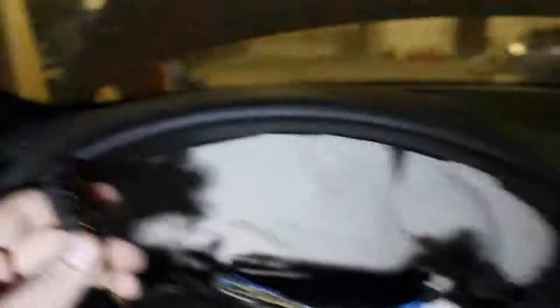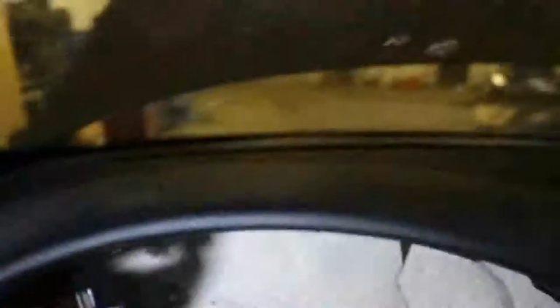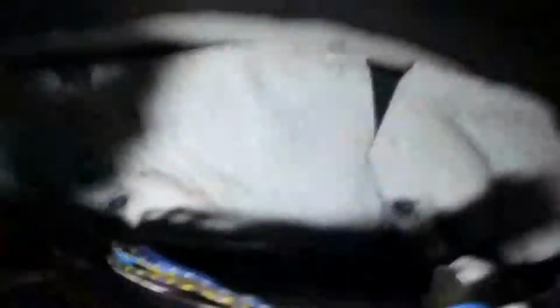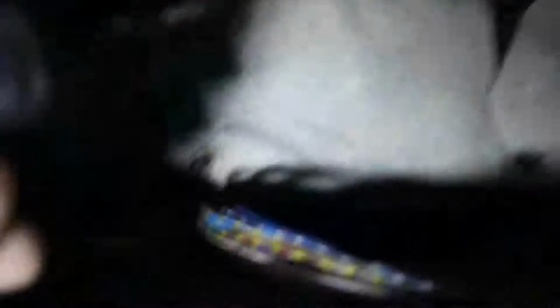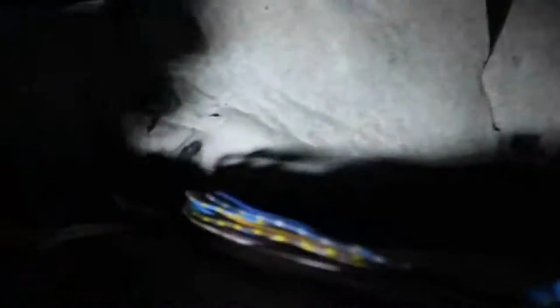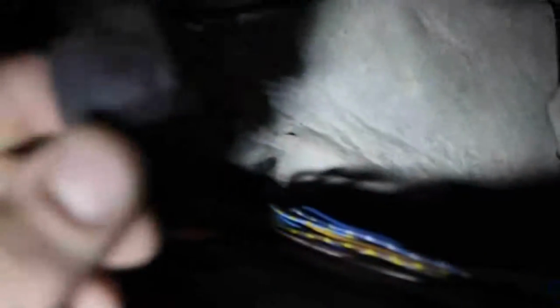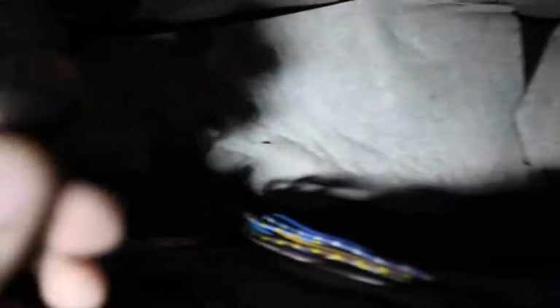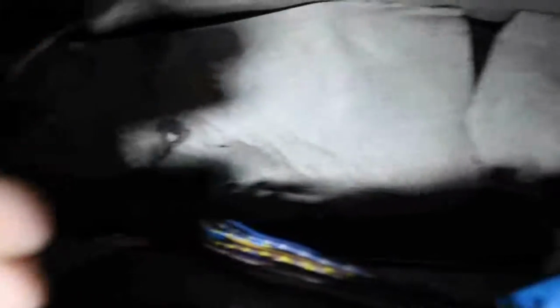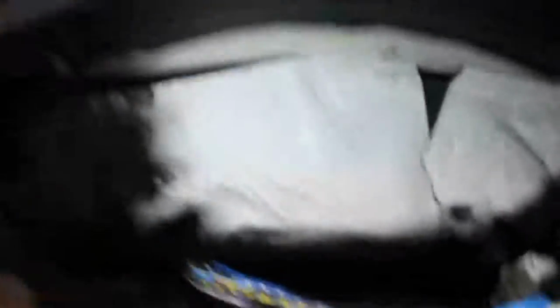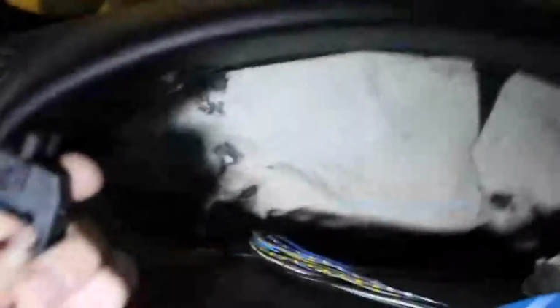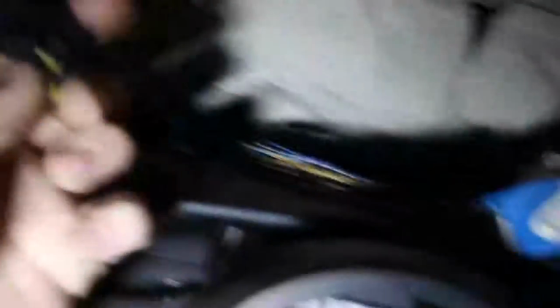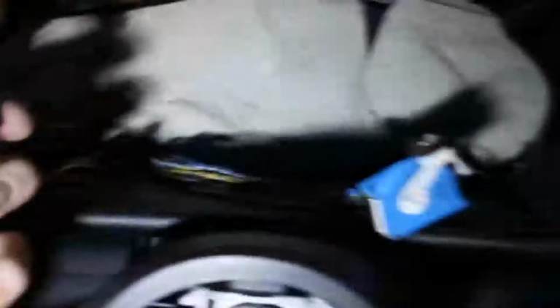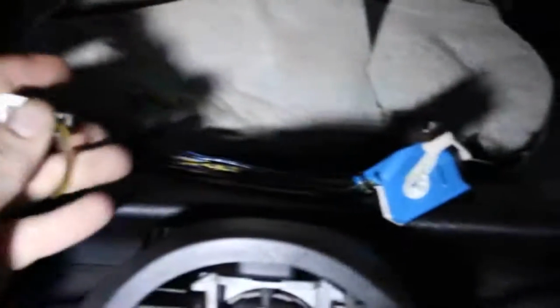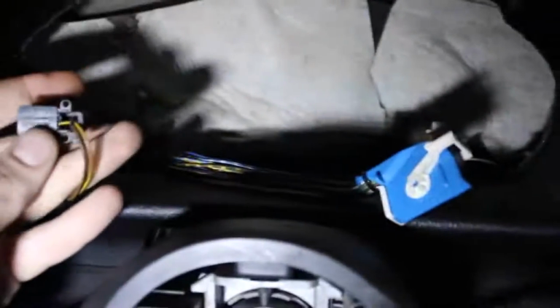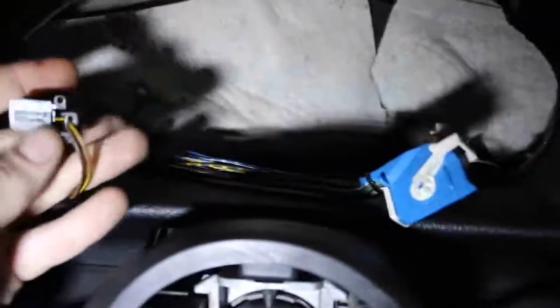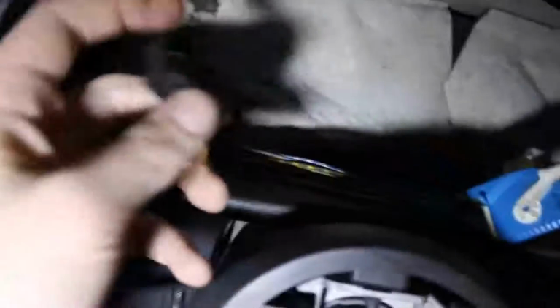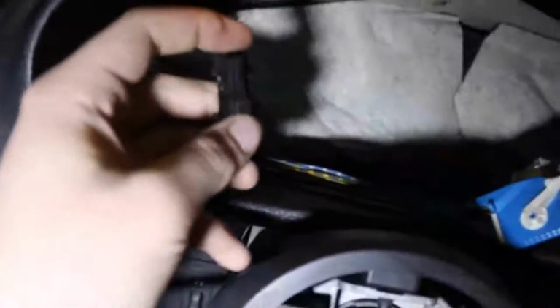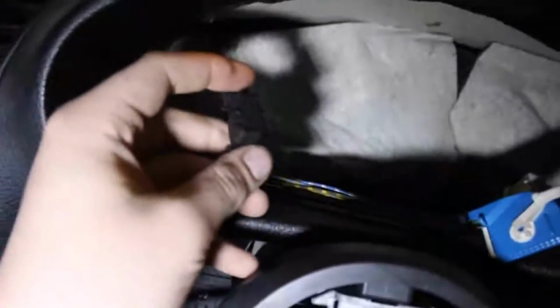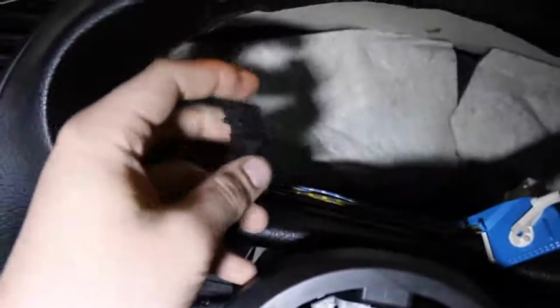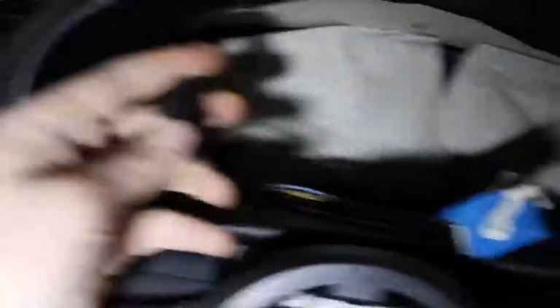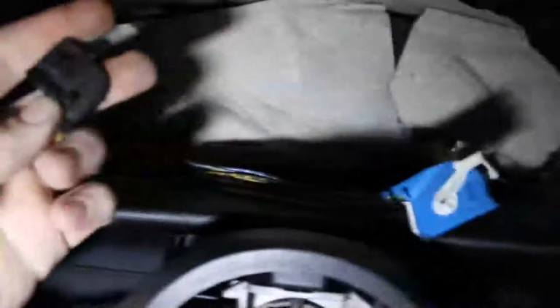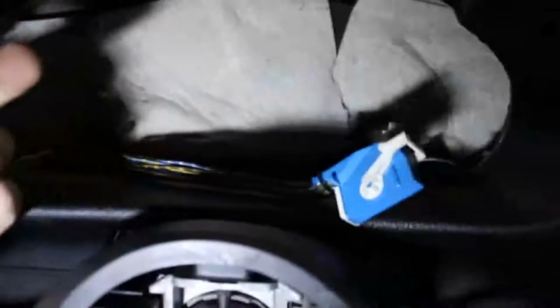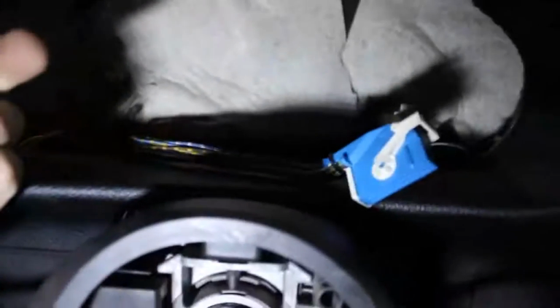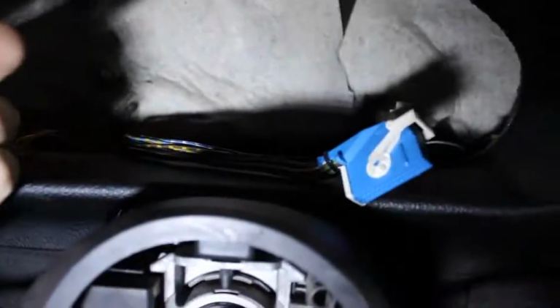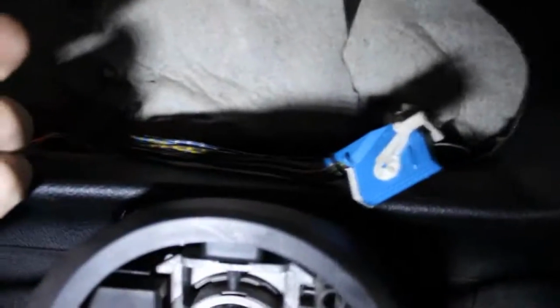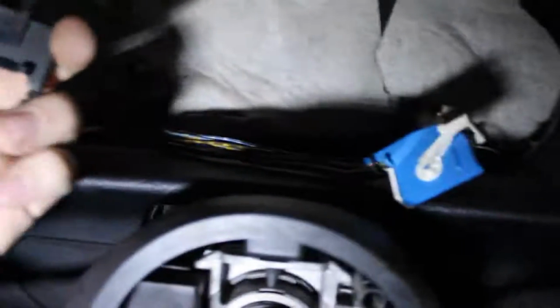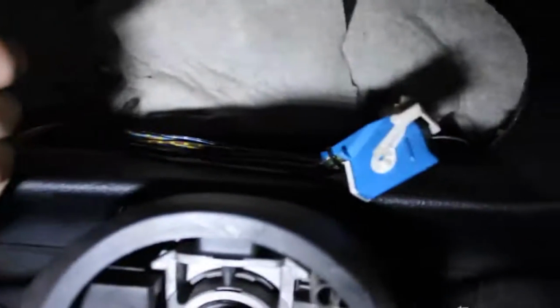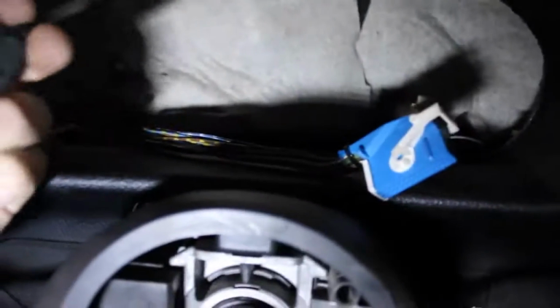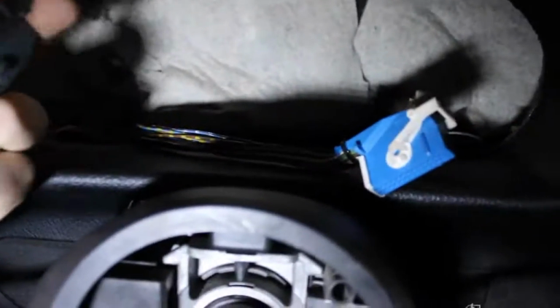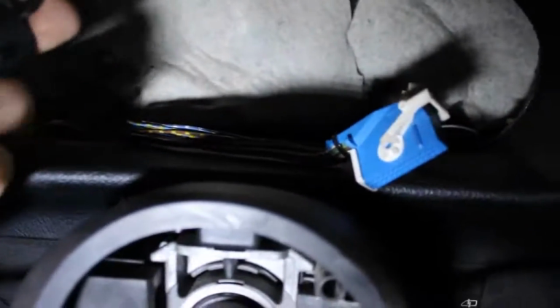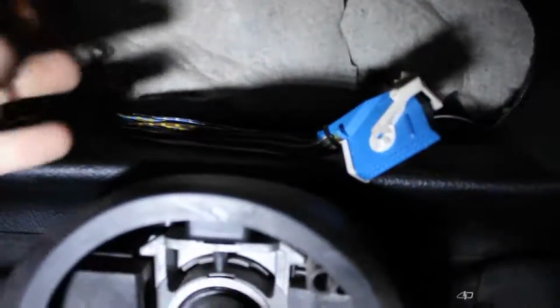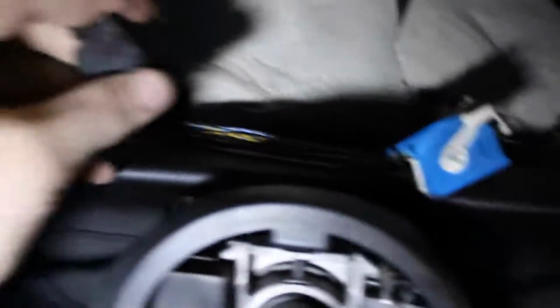Basically what you want to do is take off this whole locking mechanism.